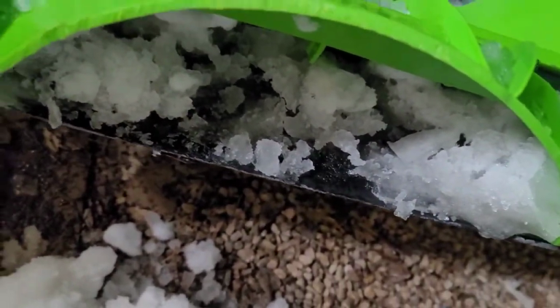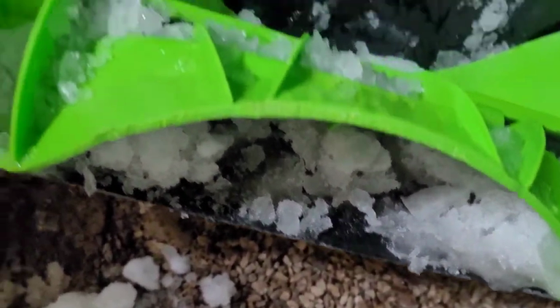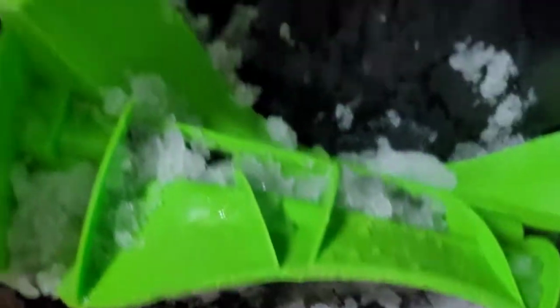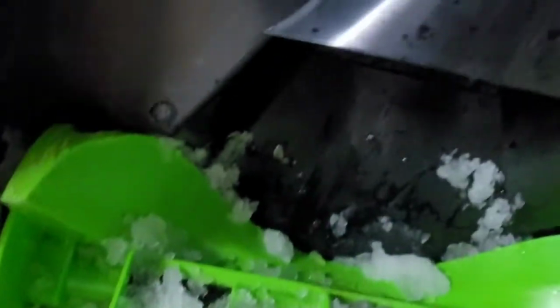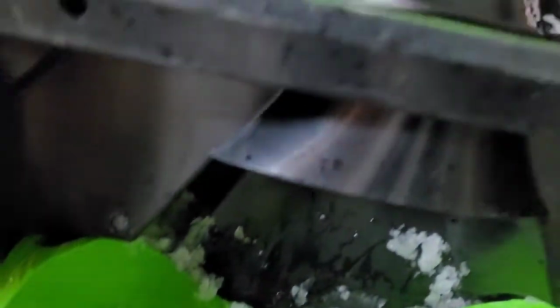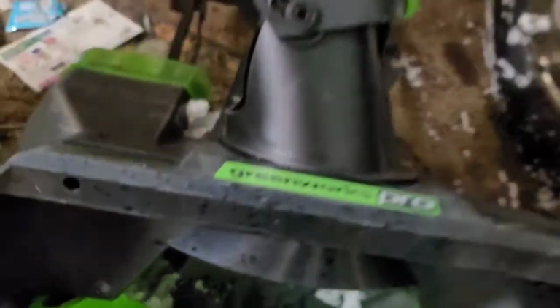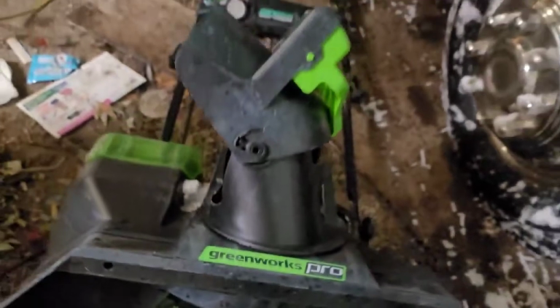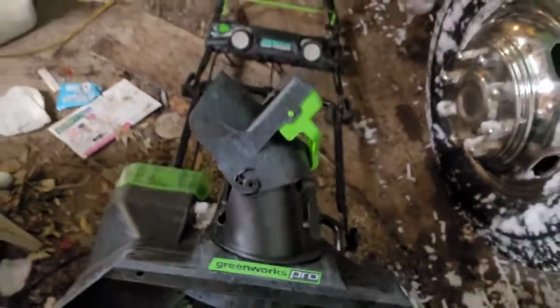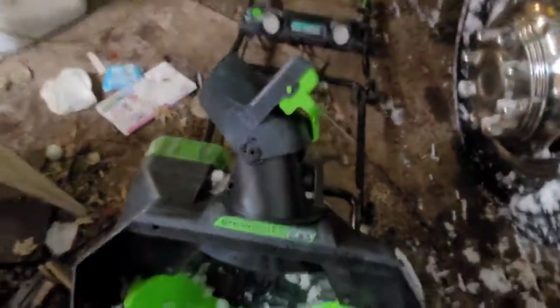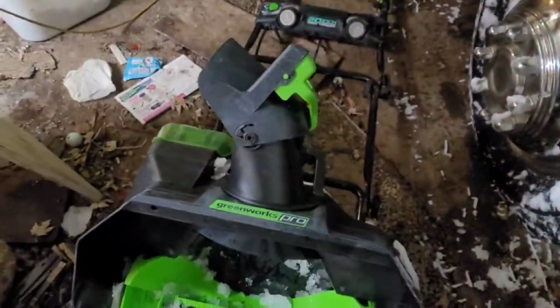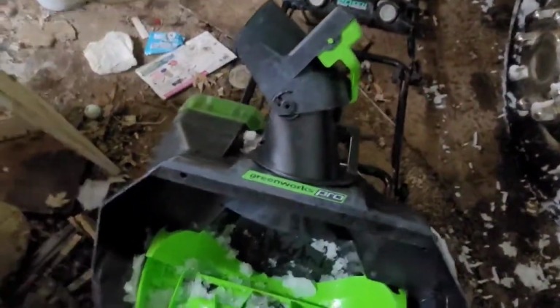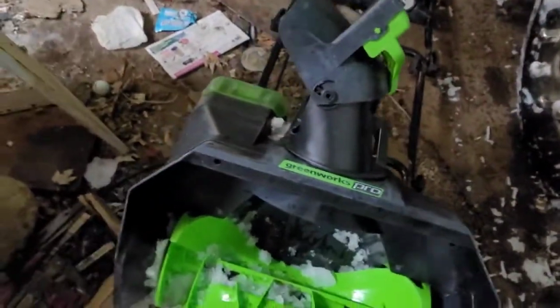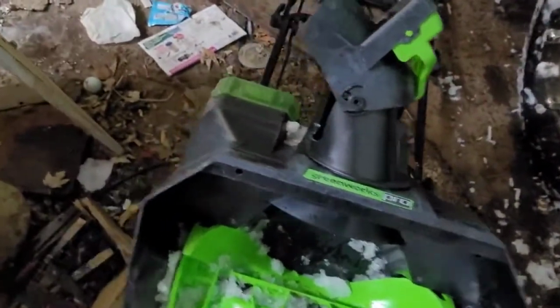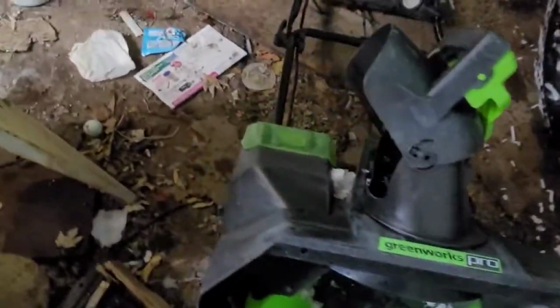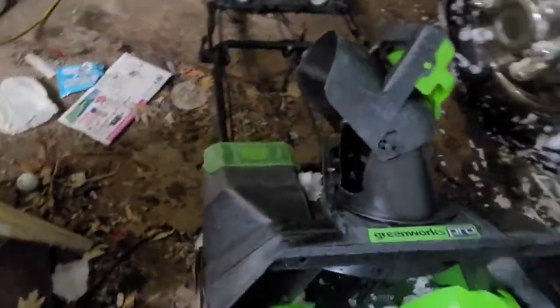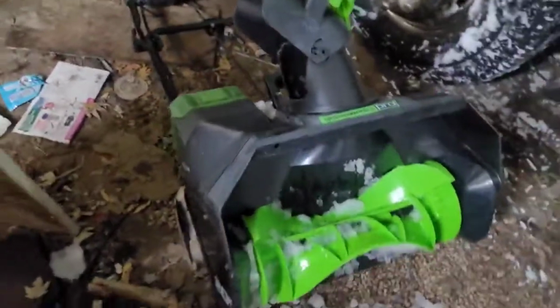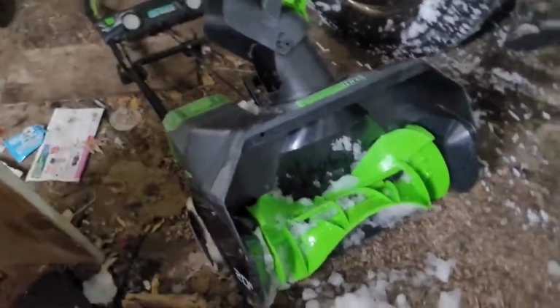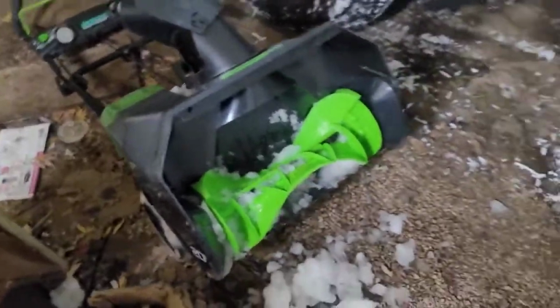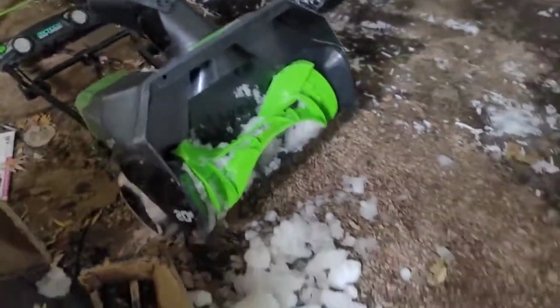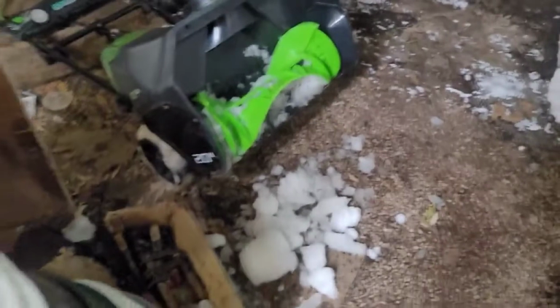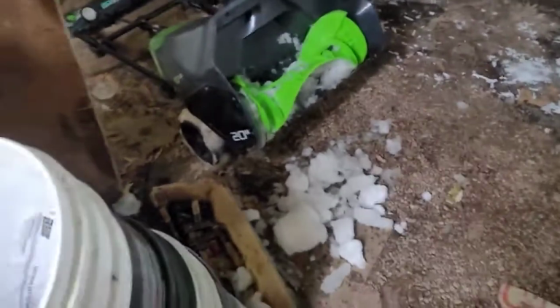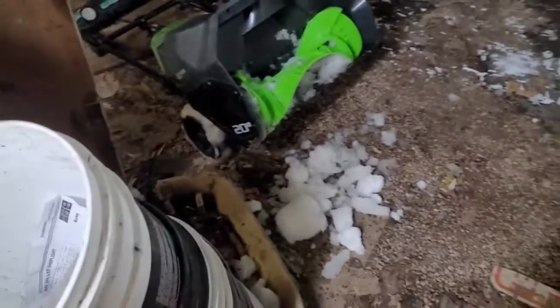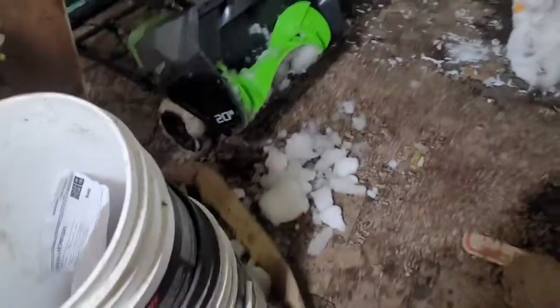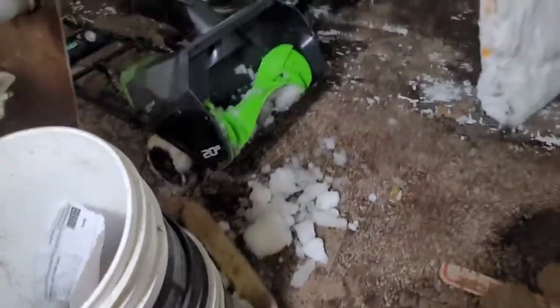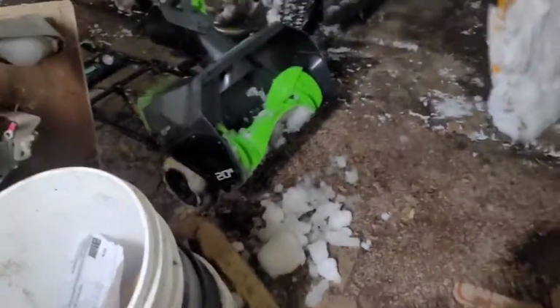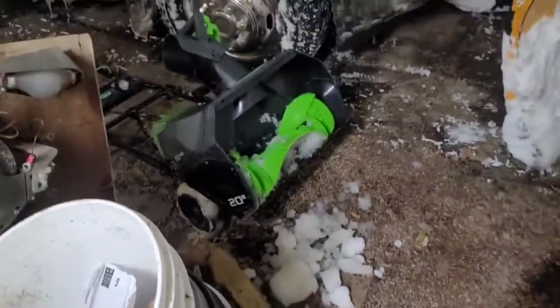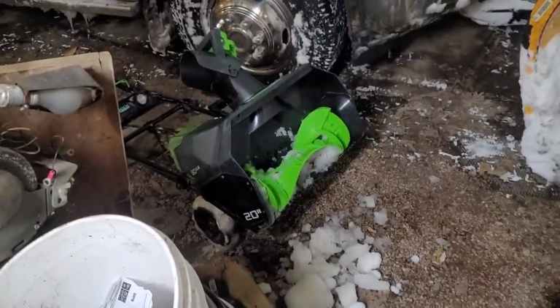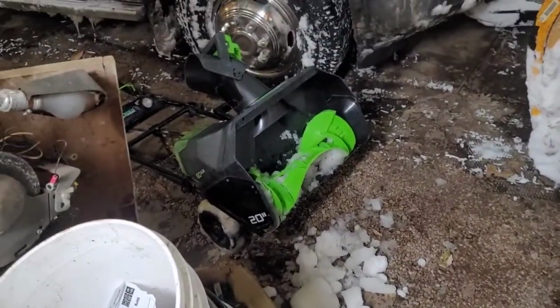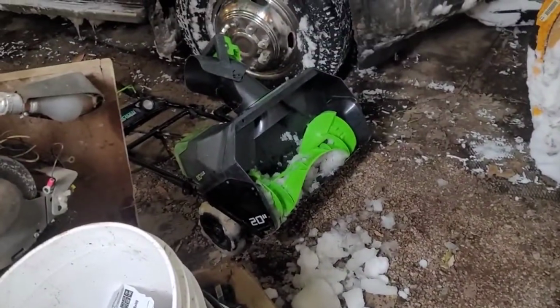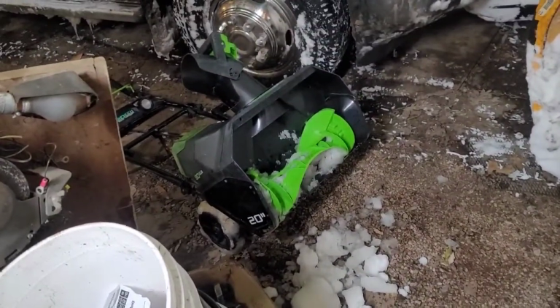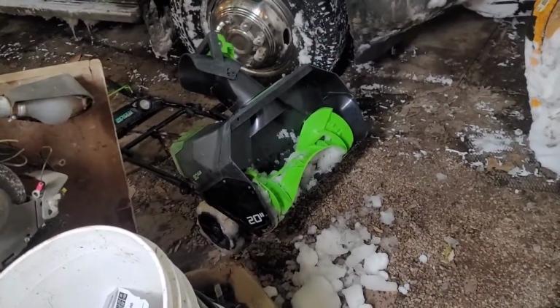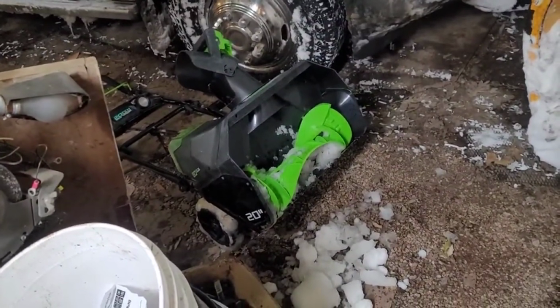We're gonna turn the torpedo on and get this thing melted down a little bit, get her back in service. It's still snowing out here.